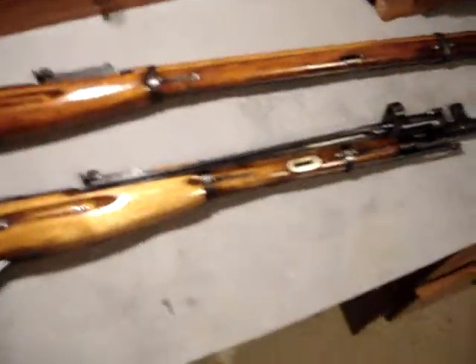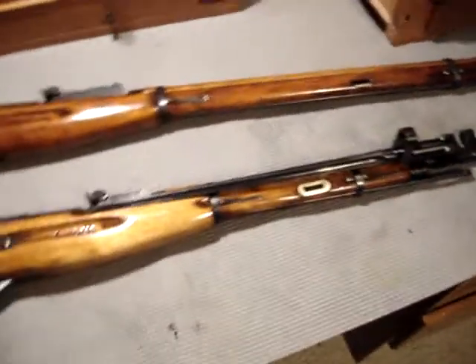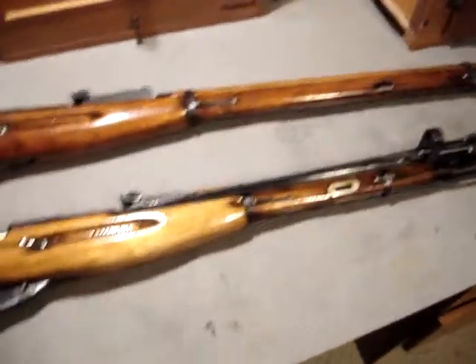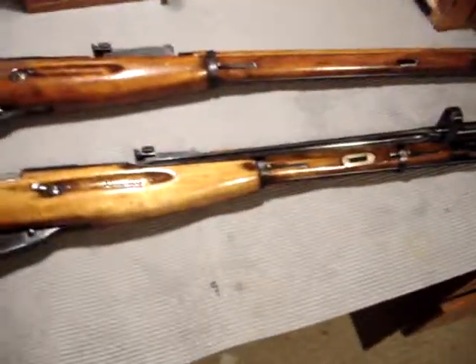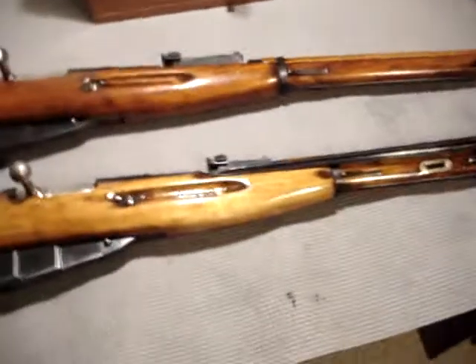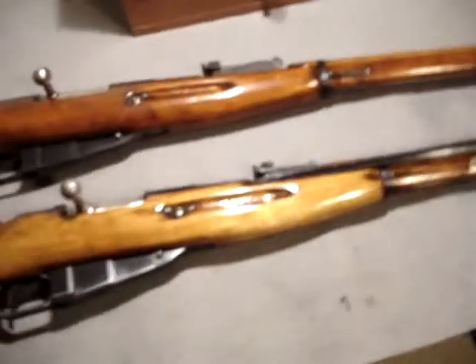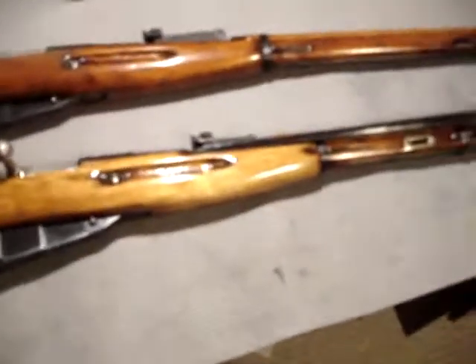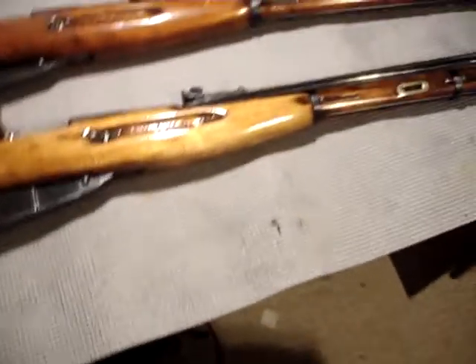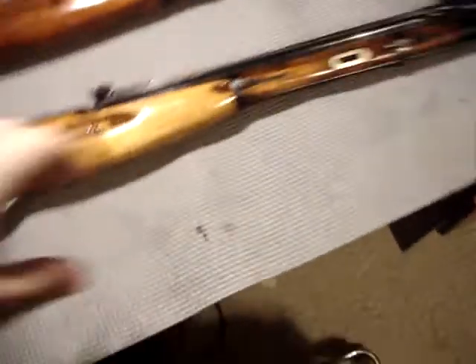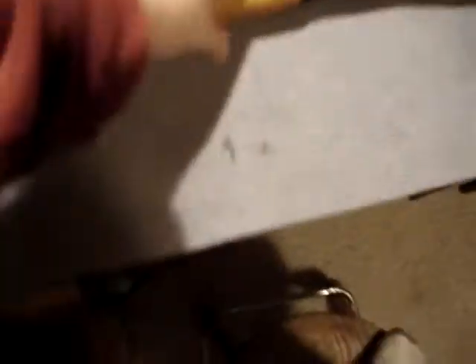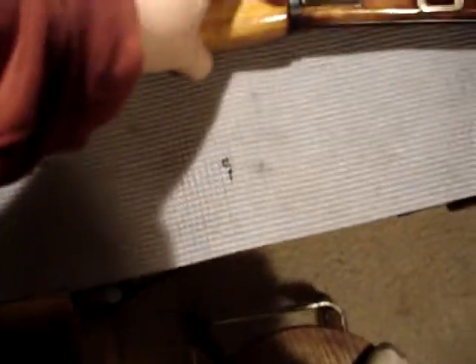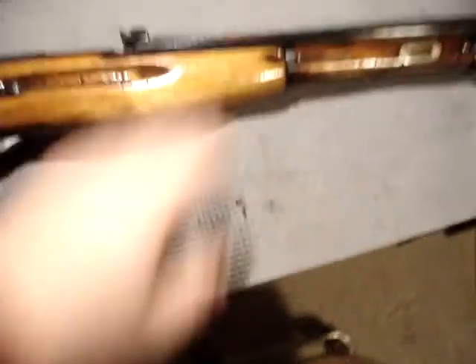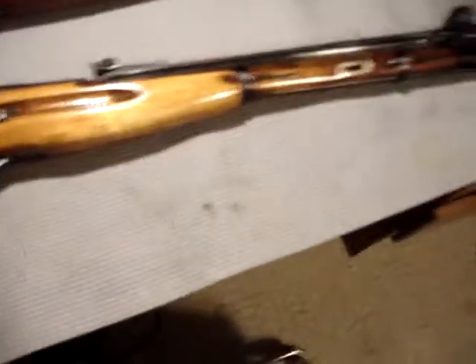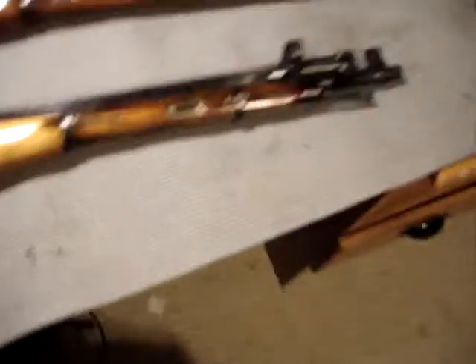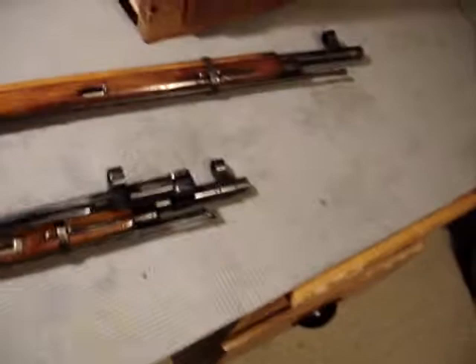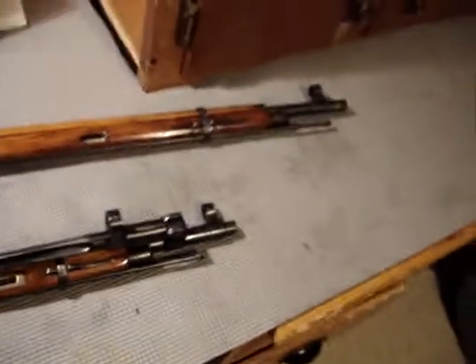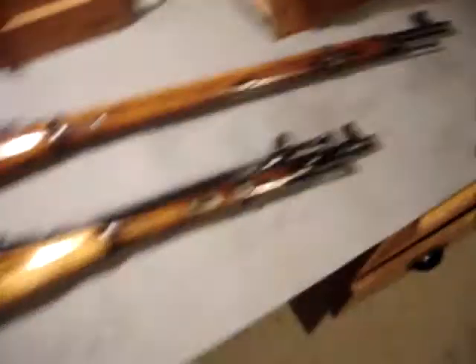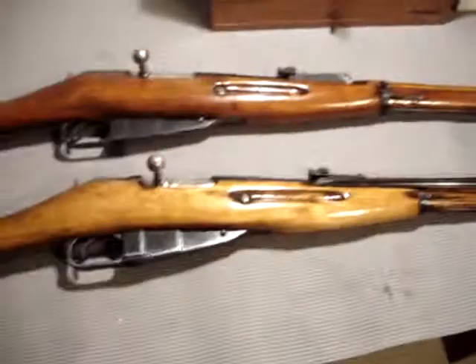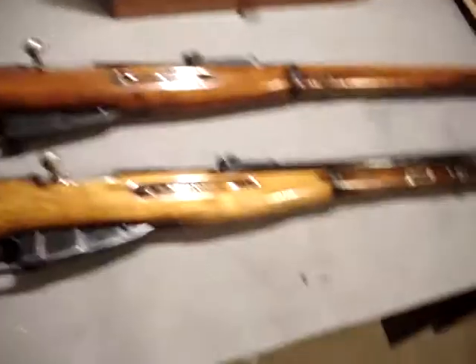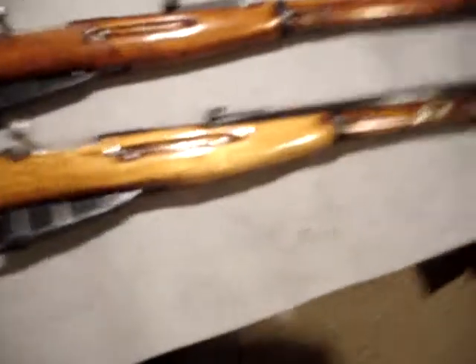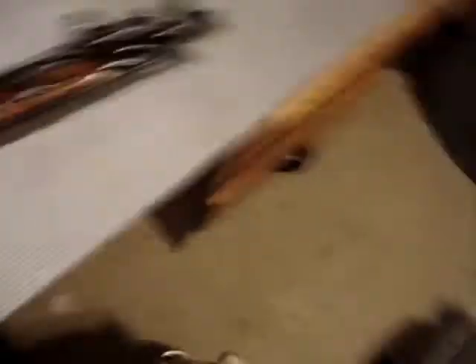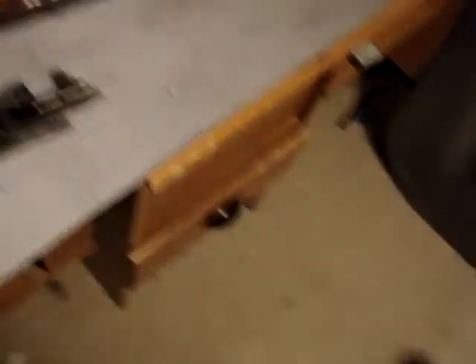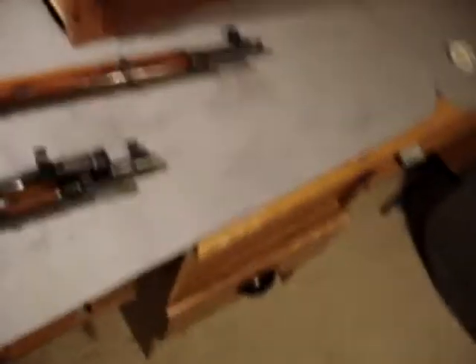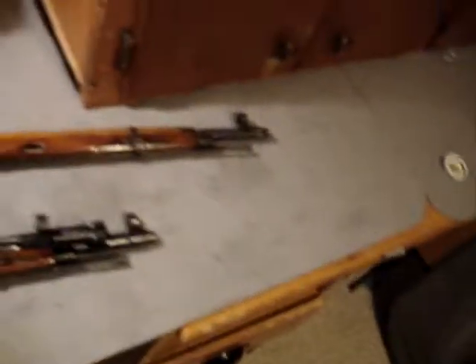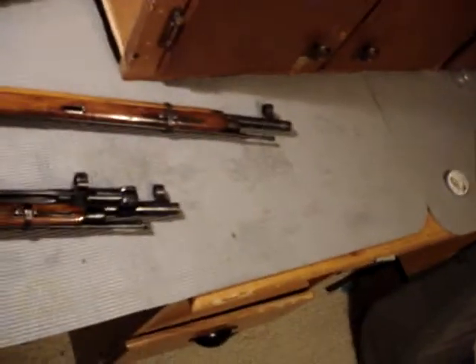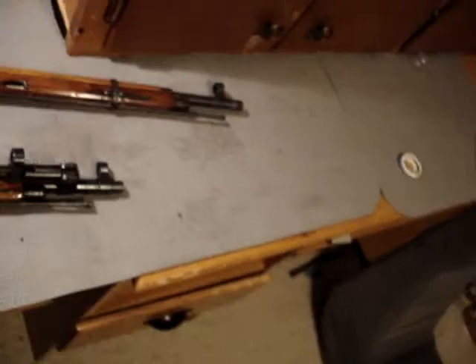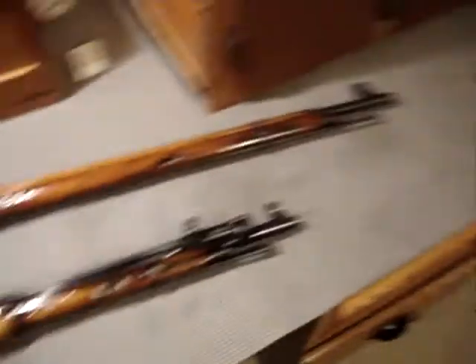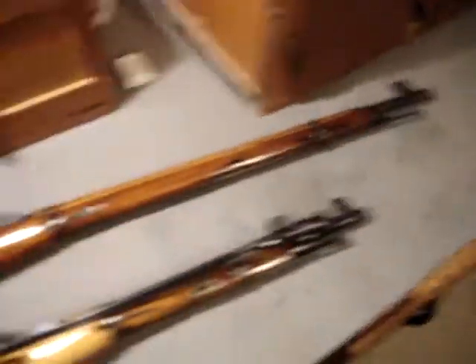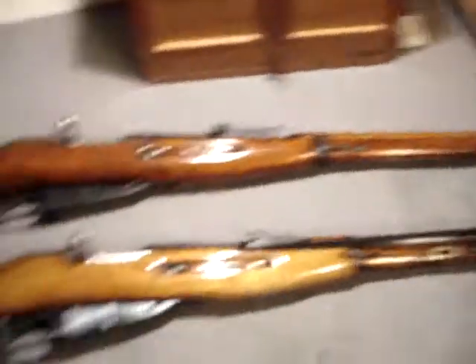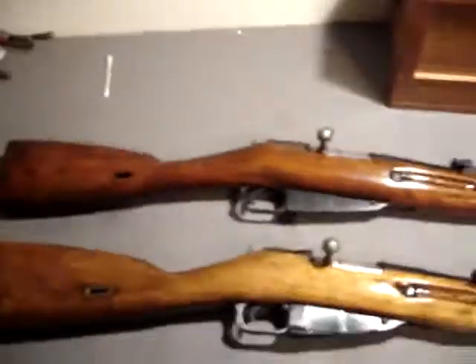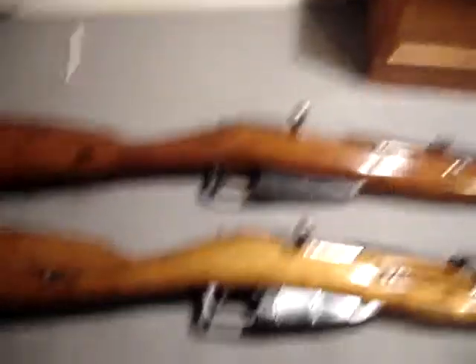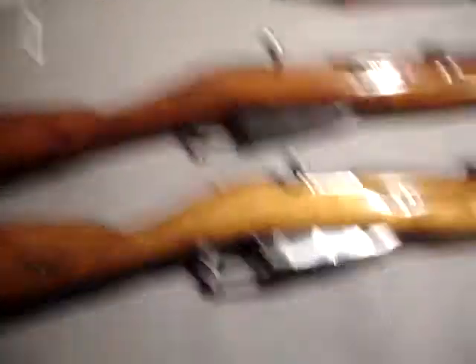I'm just going to go over basic facts and a comparison of these rifles. First of all, the M44 carbine is obviously about 15 centimeters shorter than the M91/30.